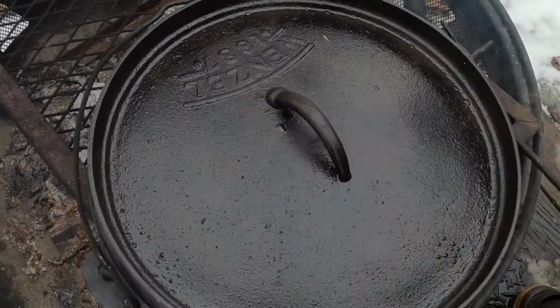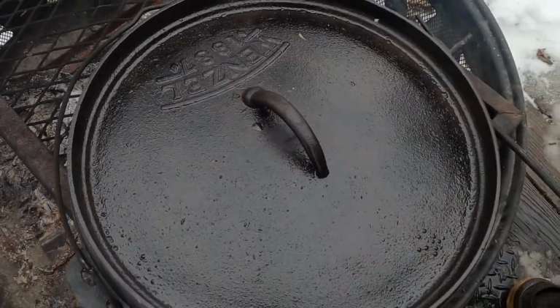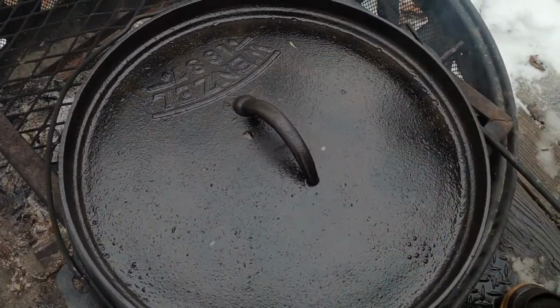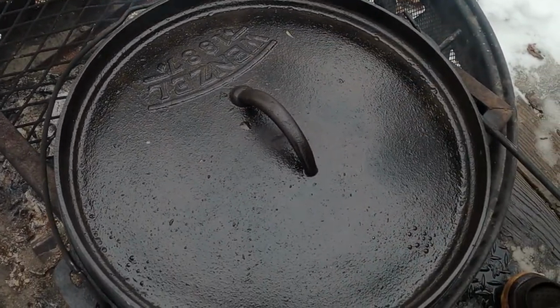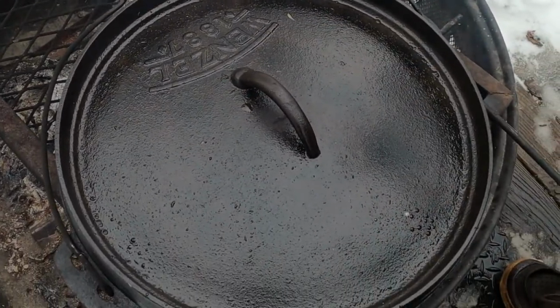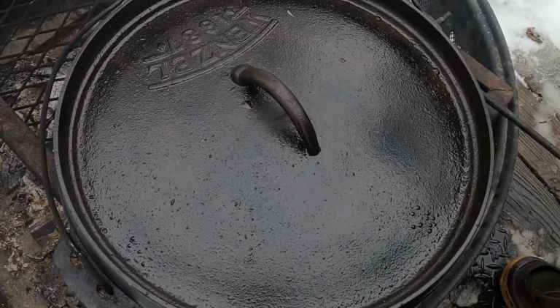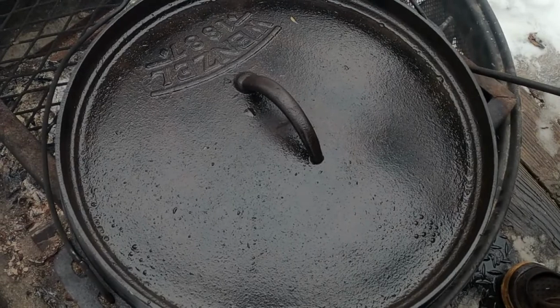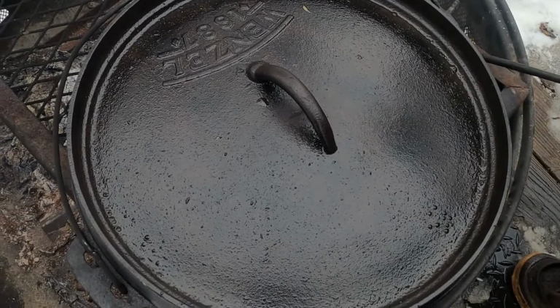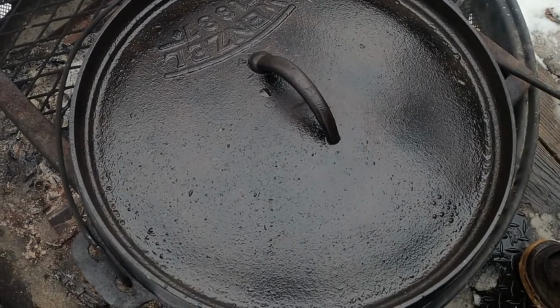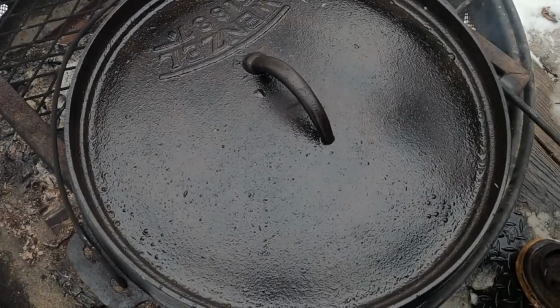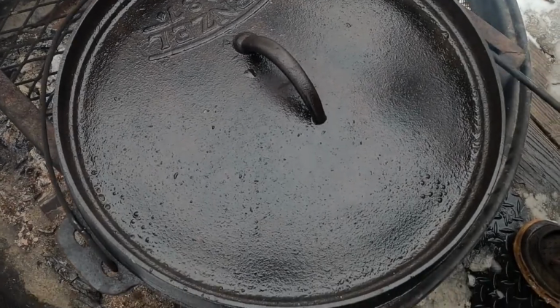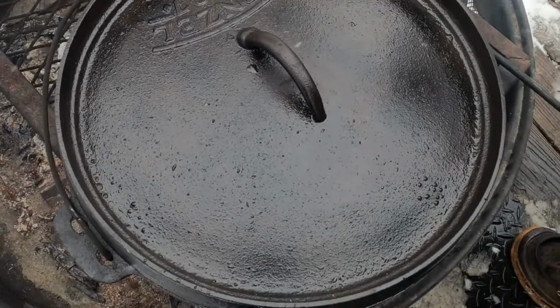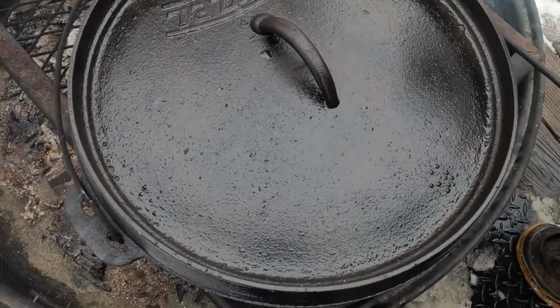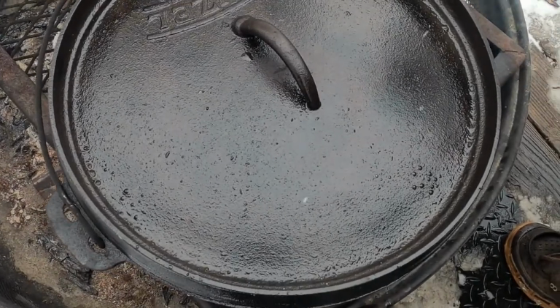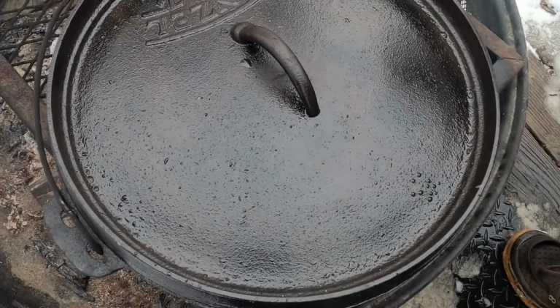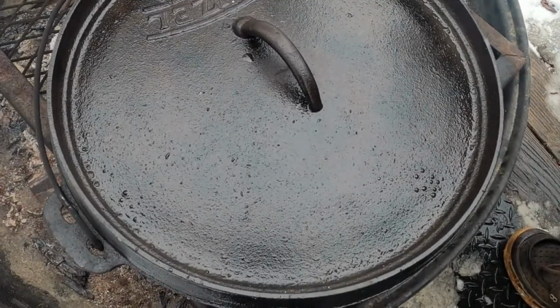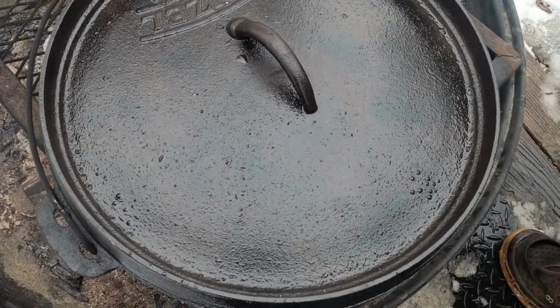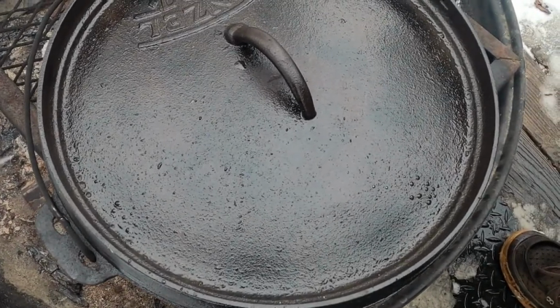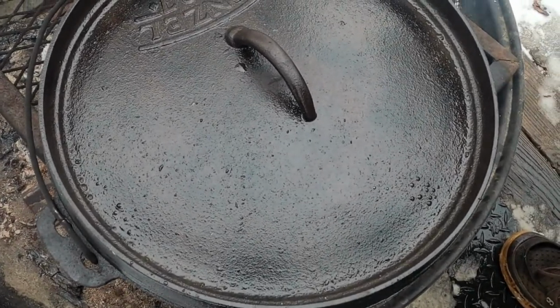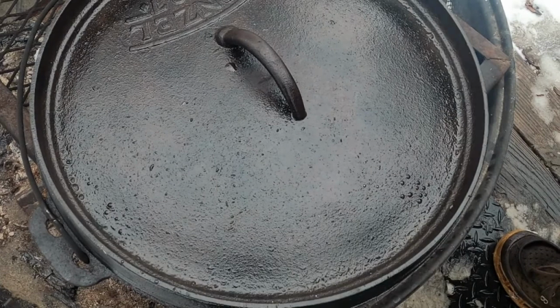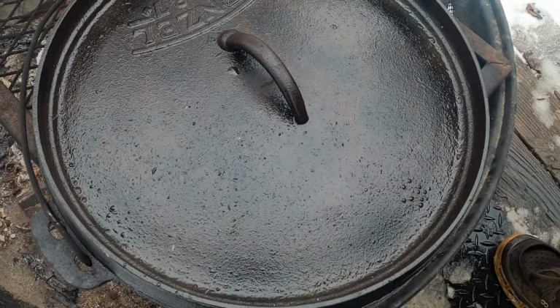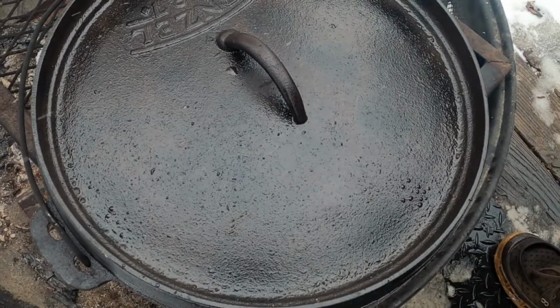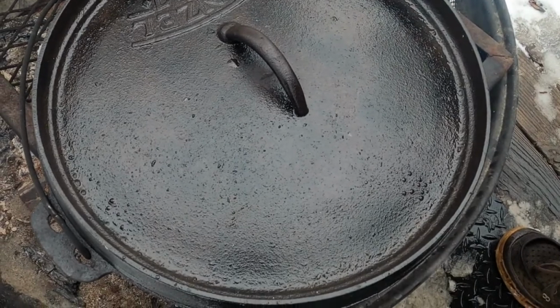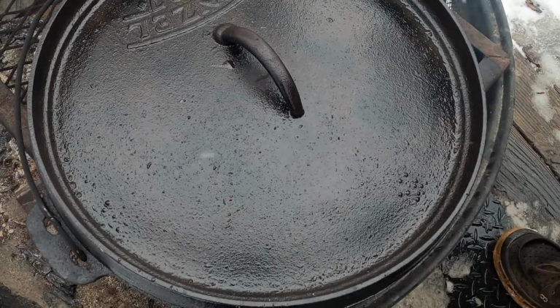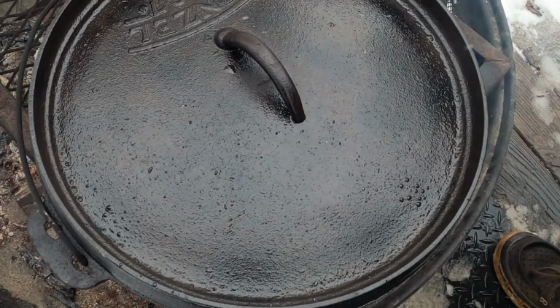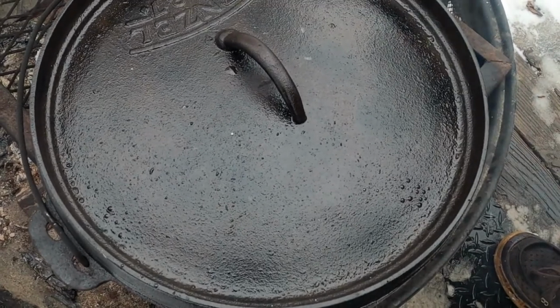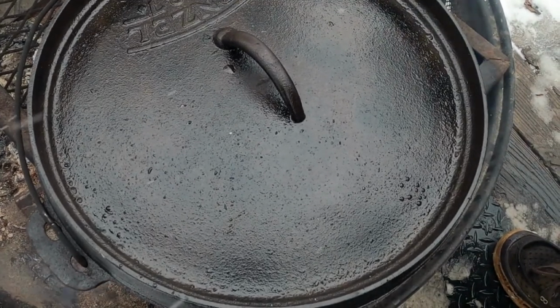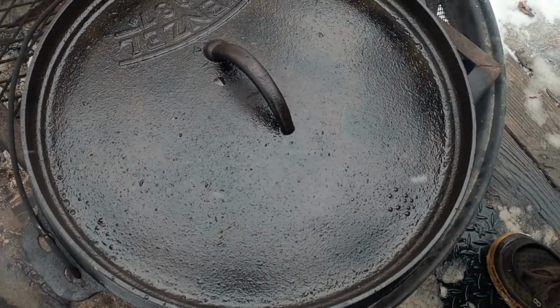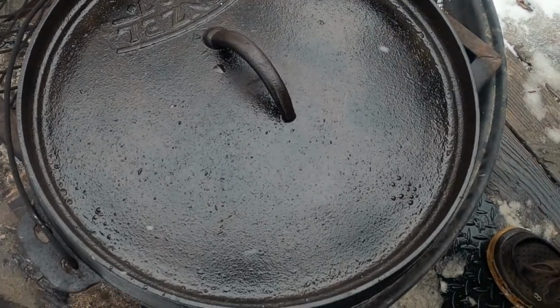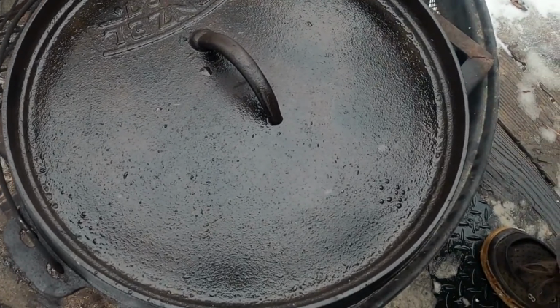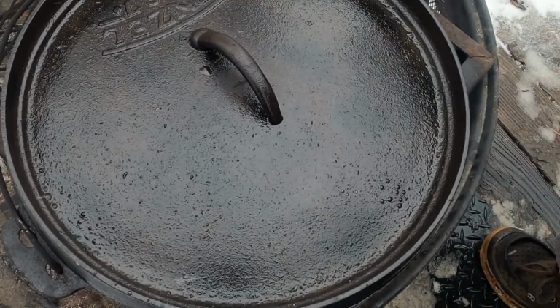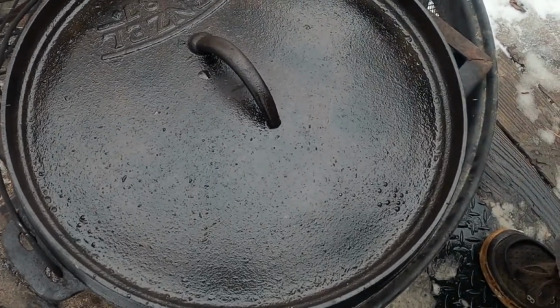I'm actually in my inside oven — I've got some rolls cooking. I'm going to go put them in, and once those rolls are done, our meal will be ready to eat.